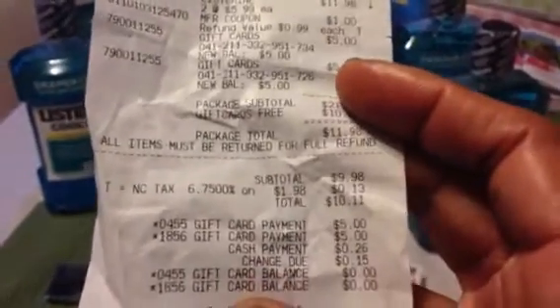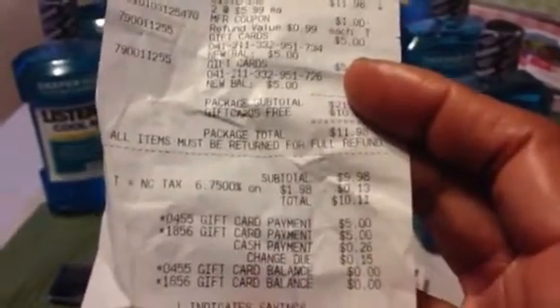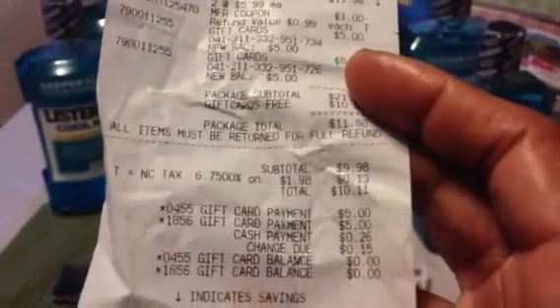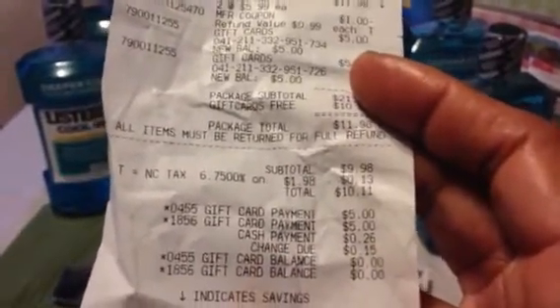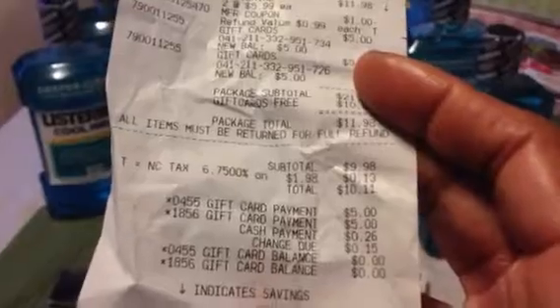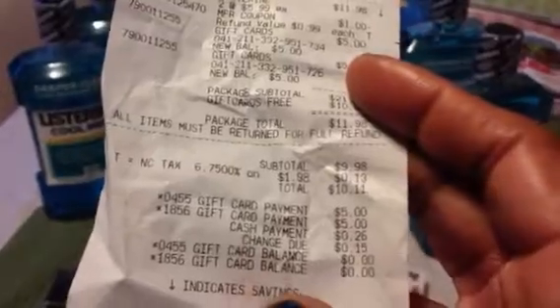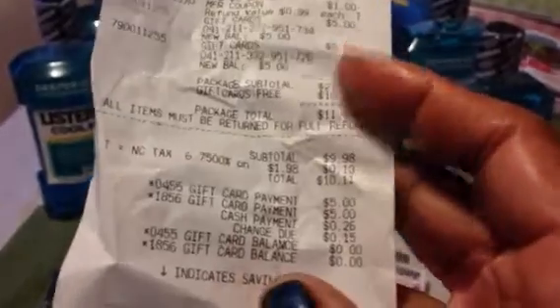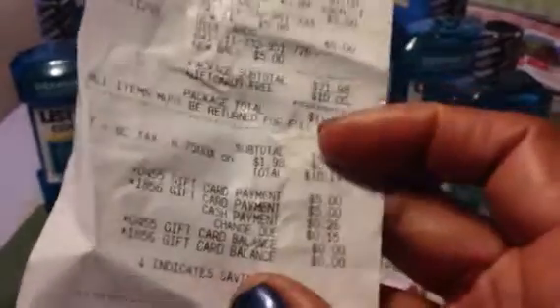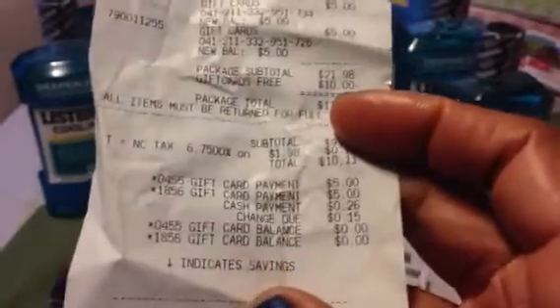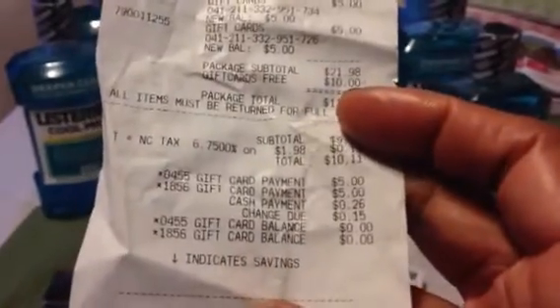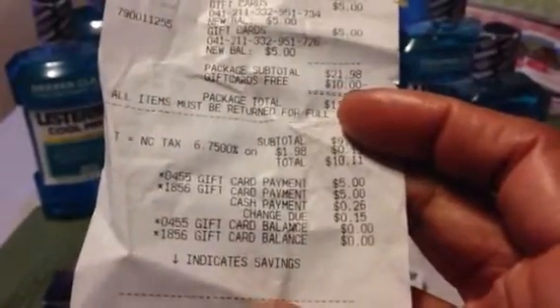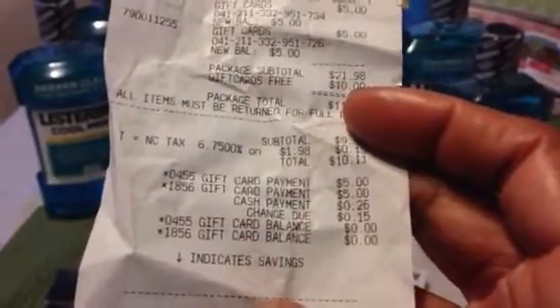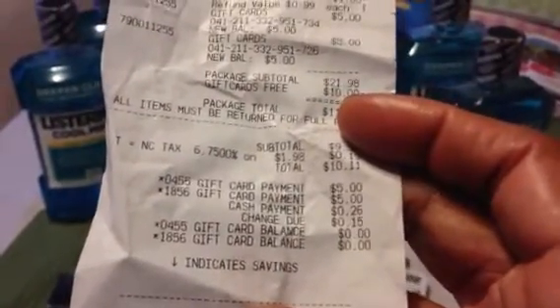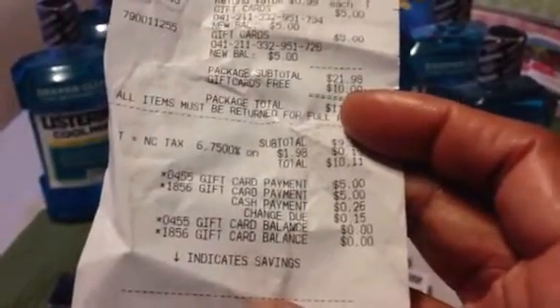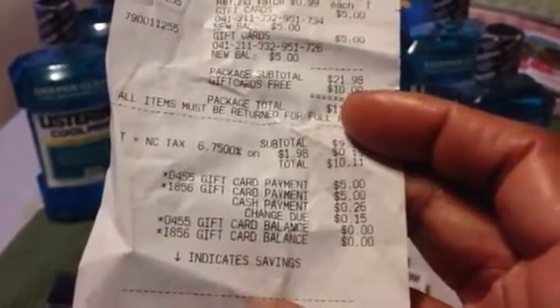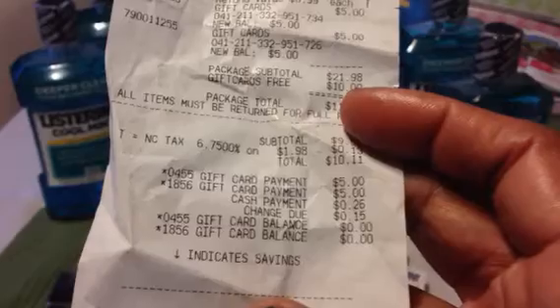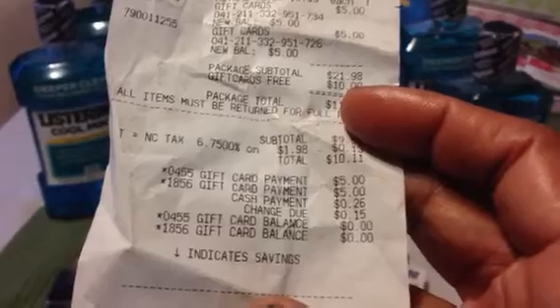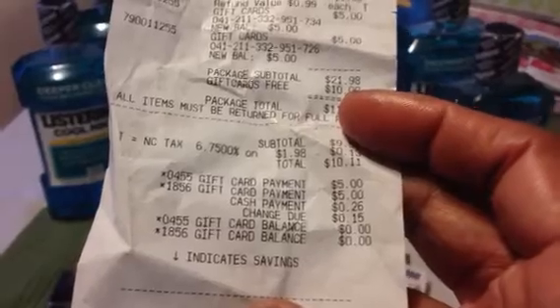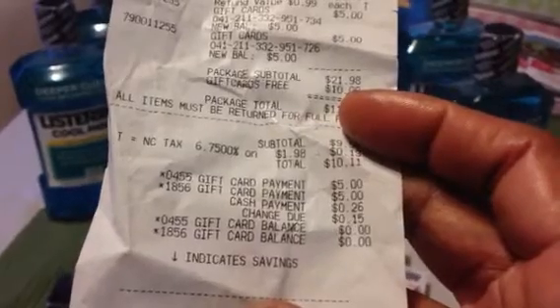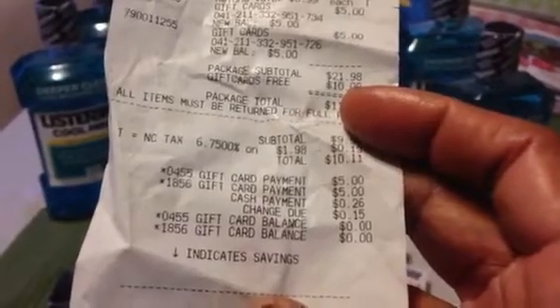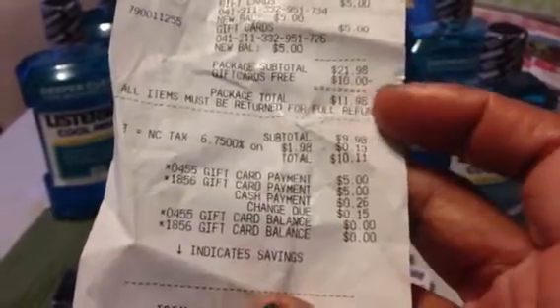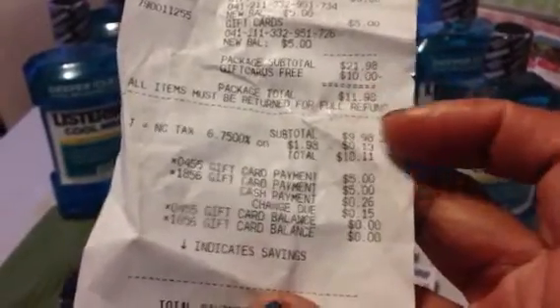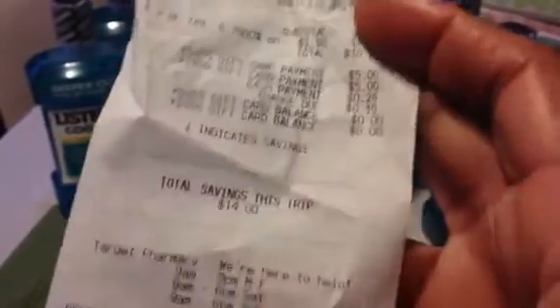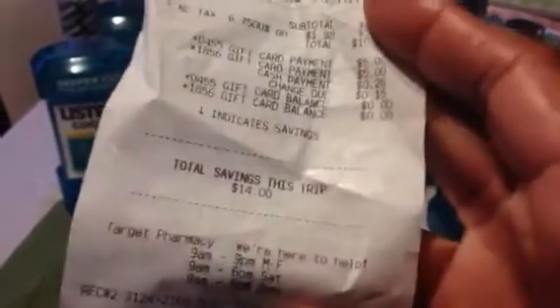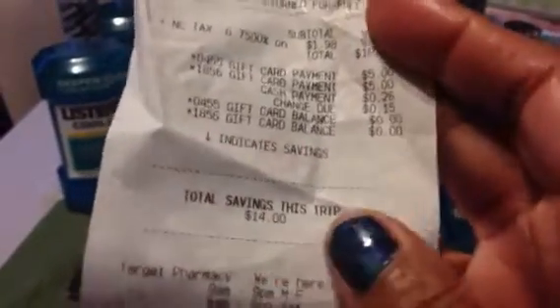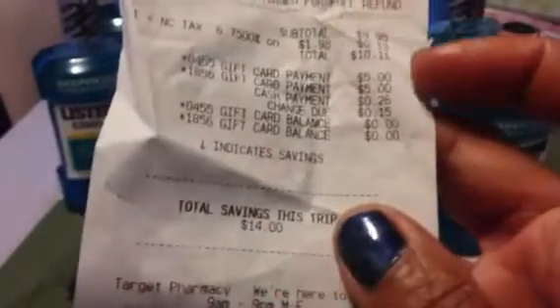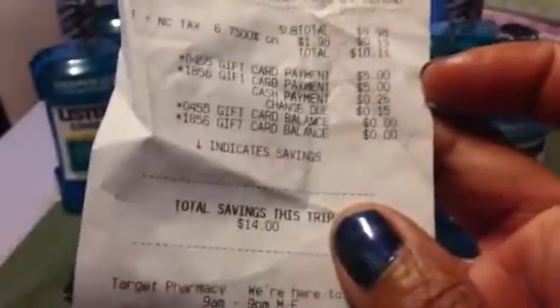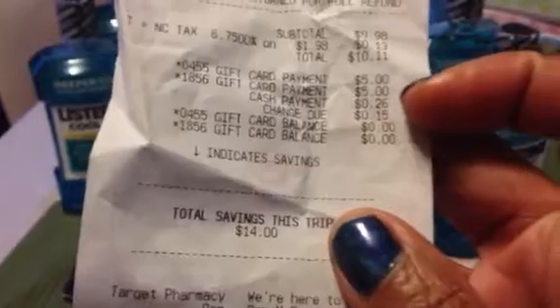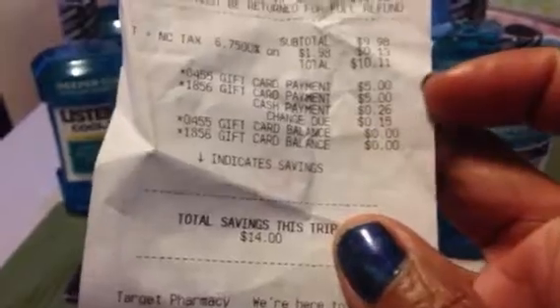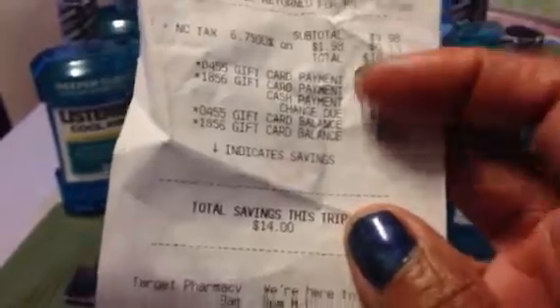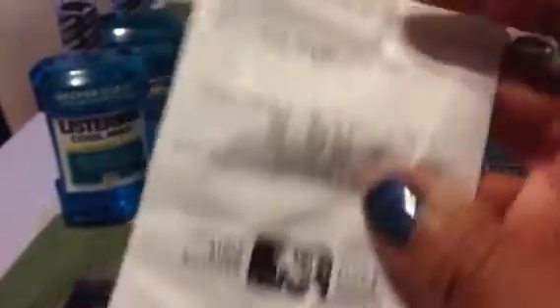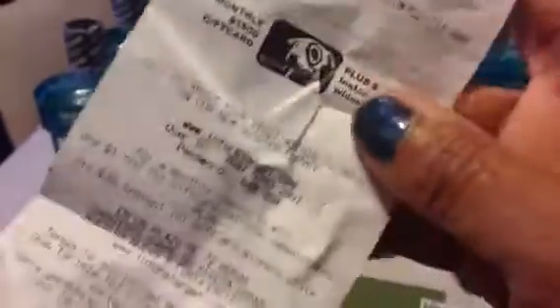$9.98 came up to $10.11. You see where it took the two $5 cards off. And I only had to pay $0.11 out of taxes. I gave her $0.26, she gave me back $0.15, so I only paid $0.11.